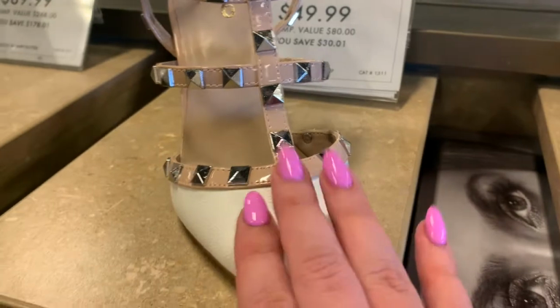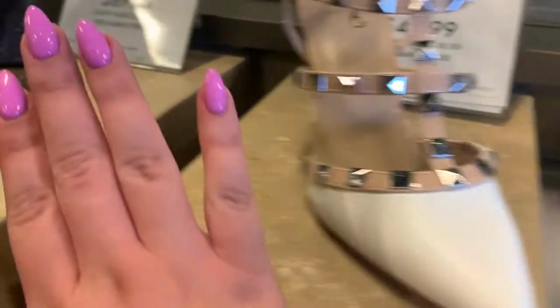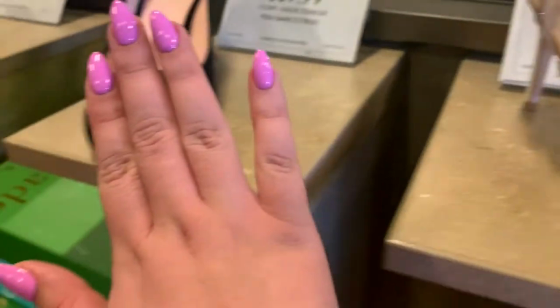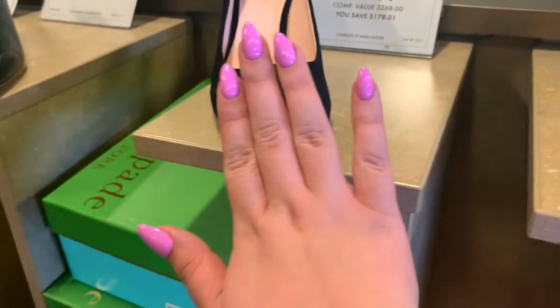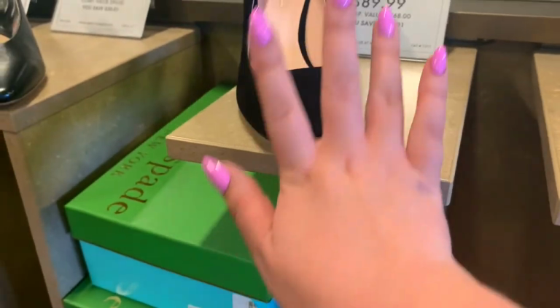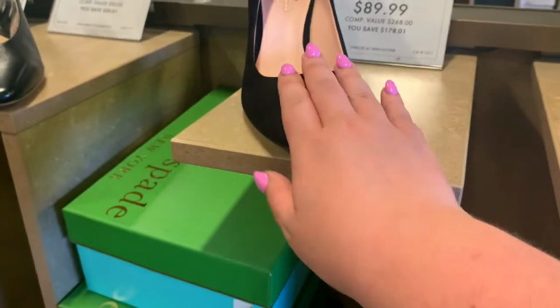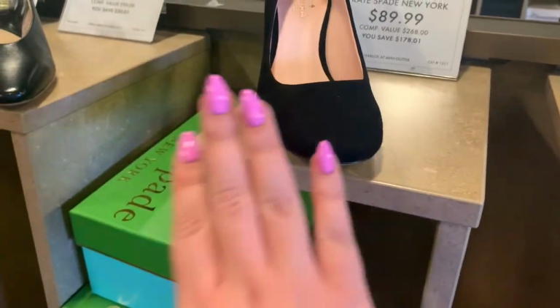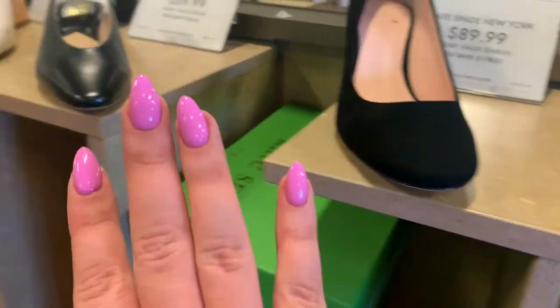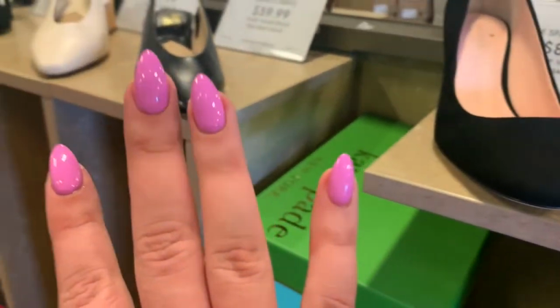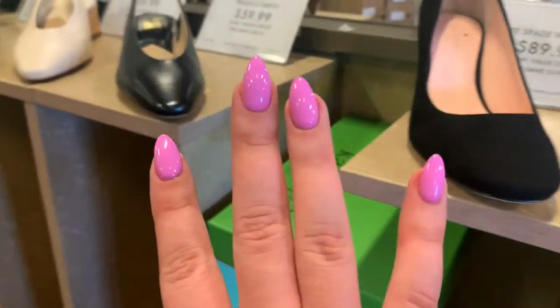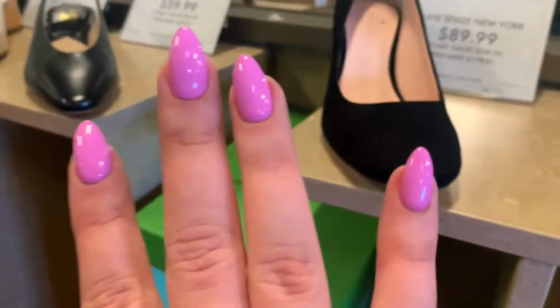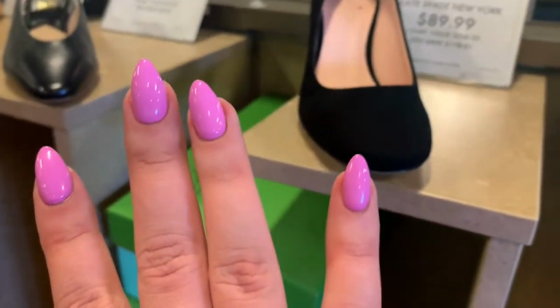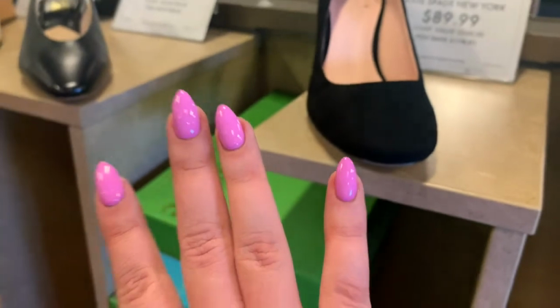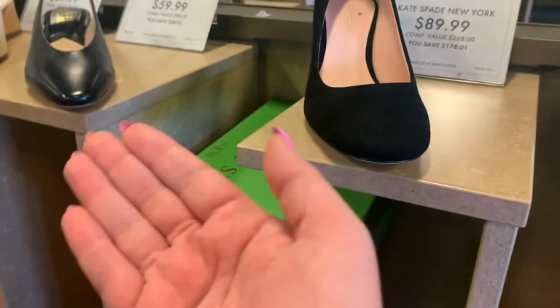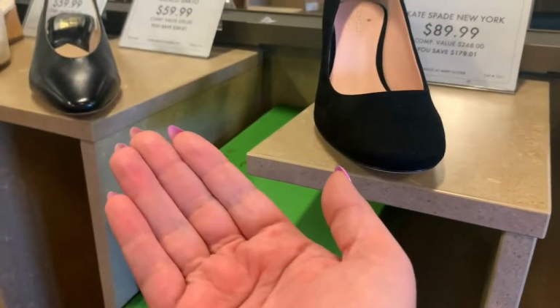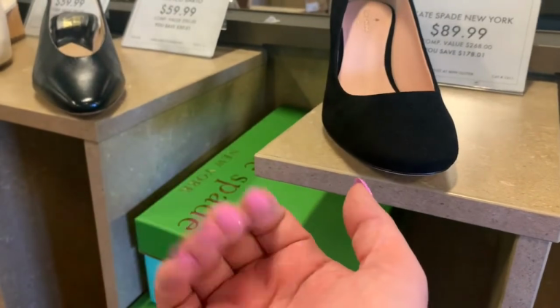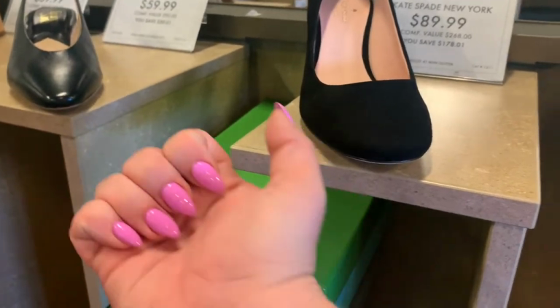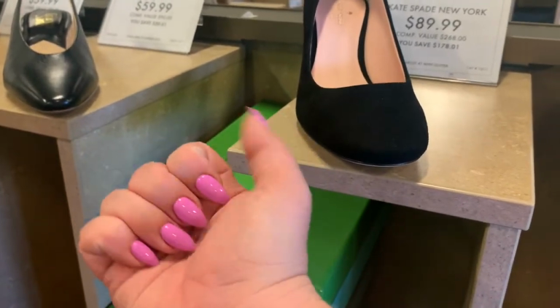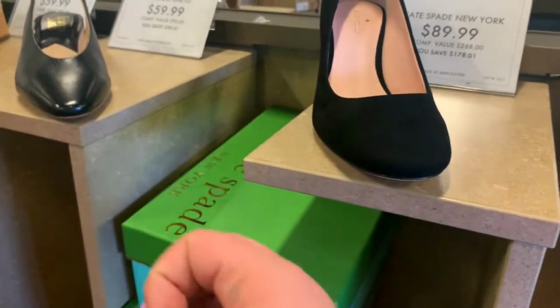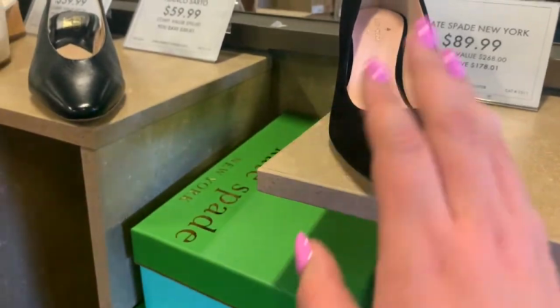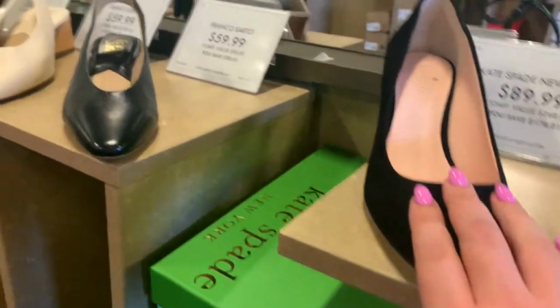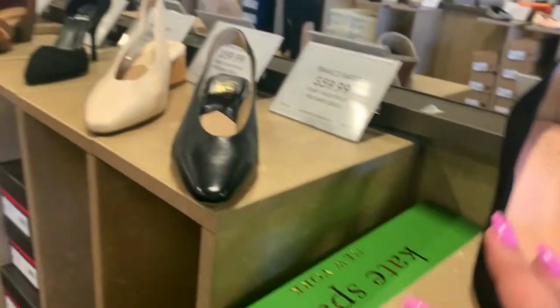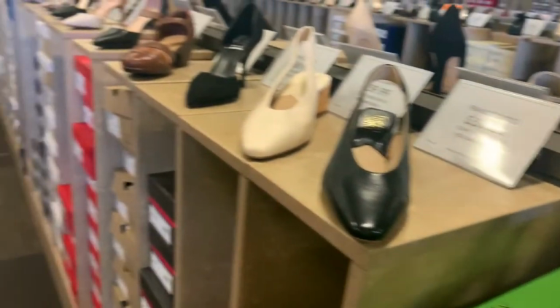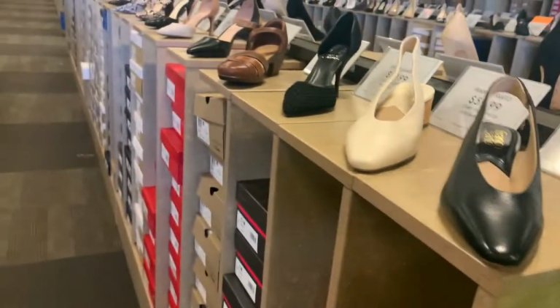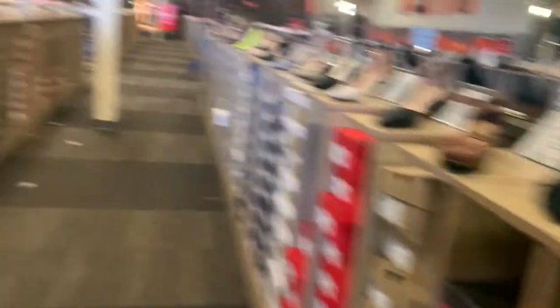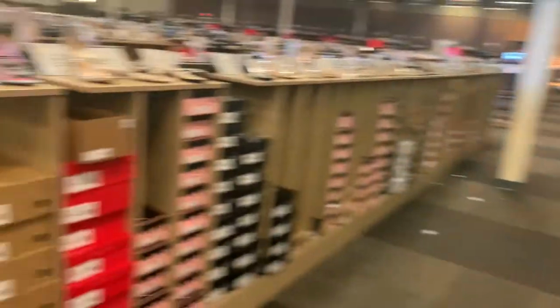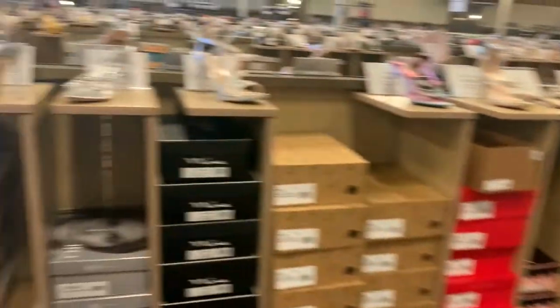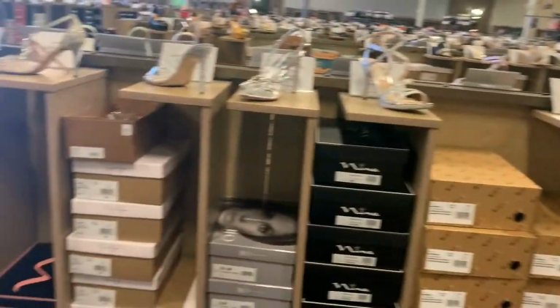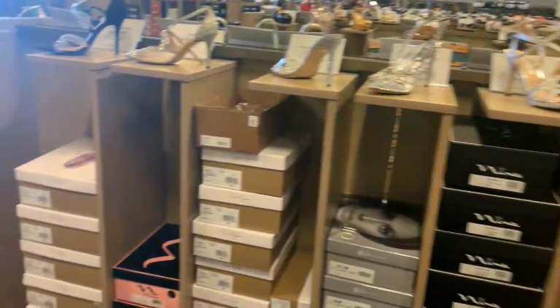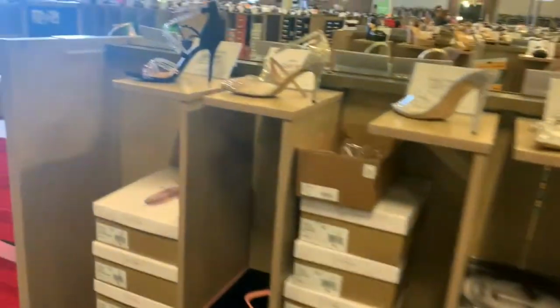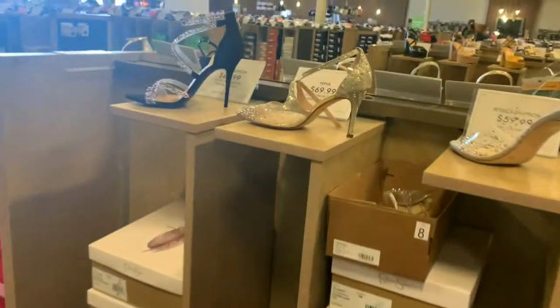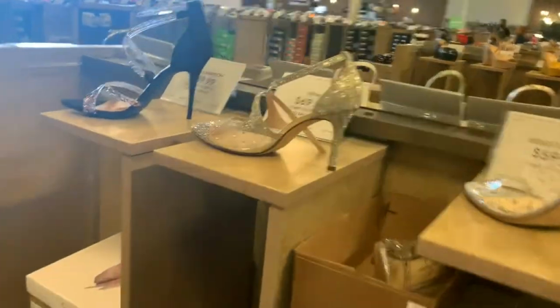I just got my nails done. I'm not really obsessed with them — I don't like that they are so short. So yeah, it wasn't a very smooth sailing experience as far as the shoe shopping goes, or as far as the nail experience goes.